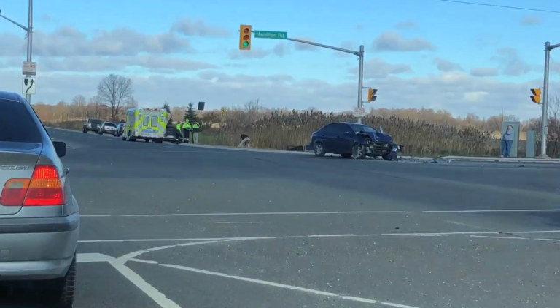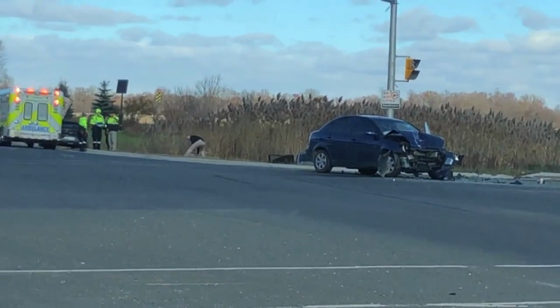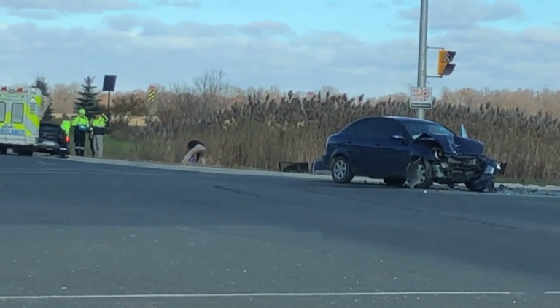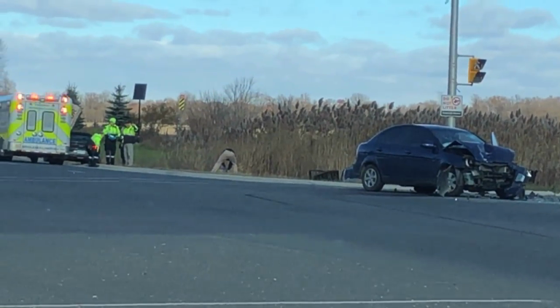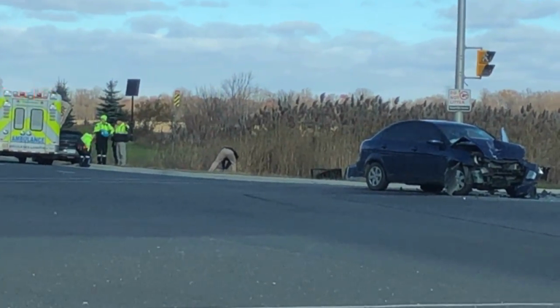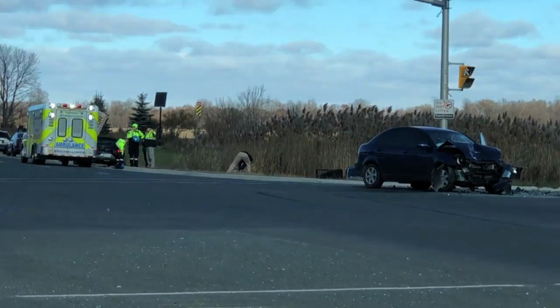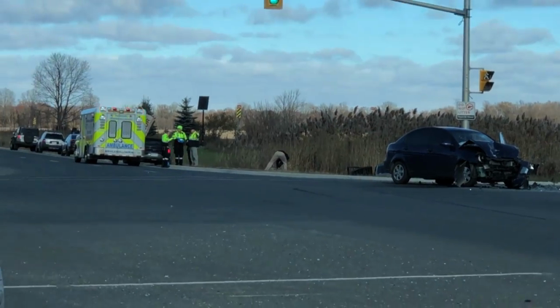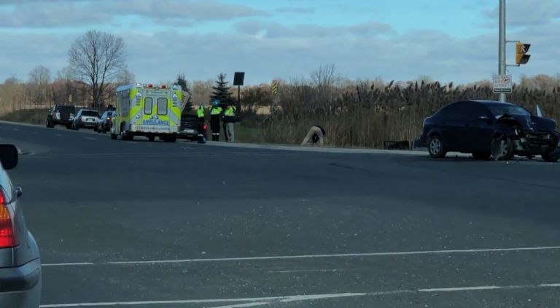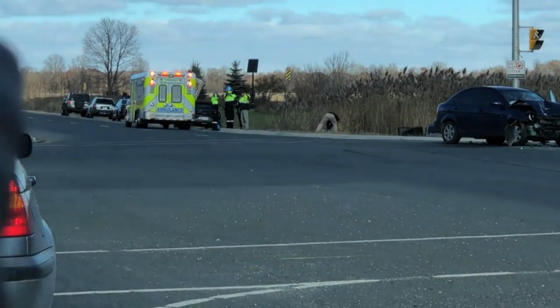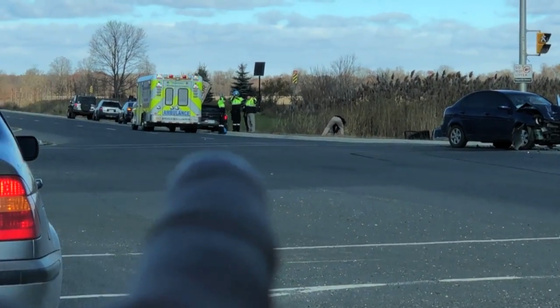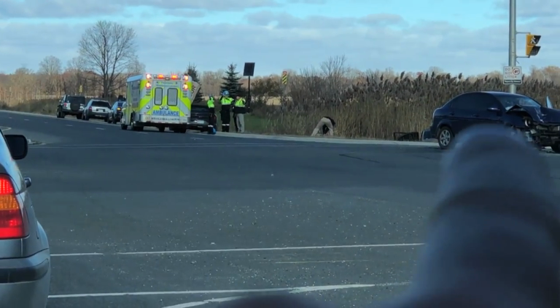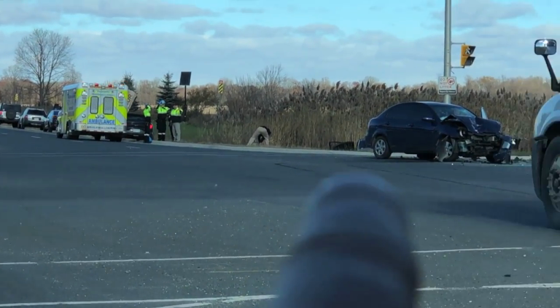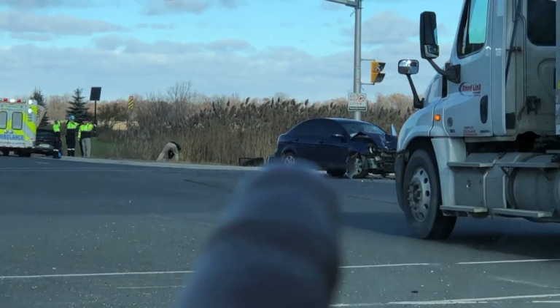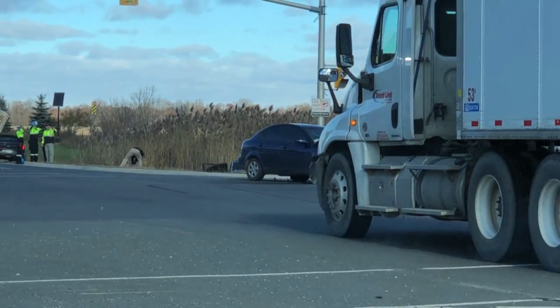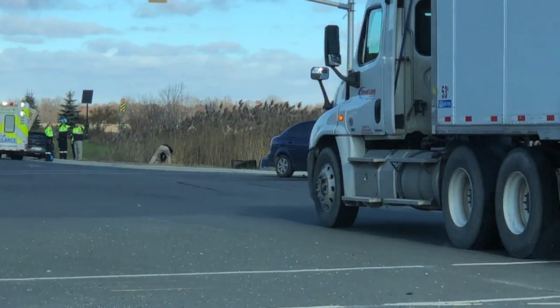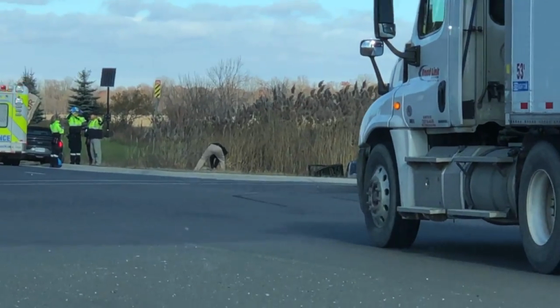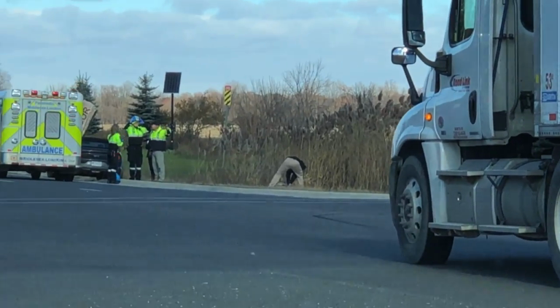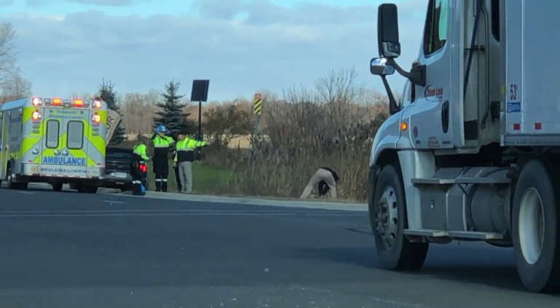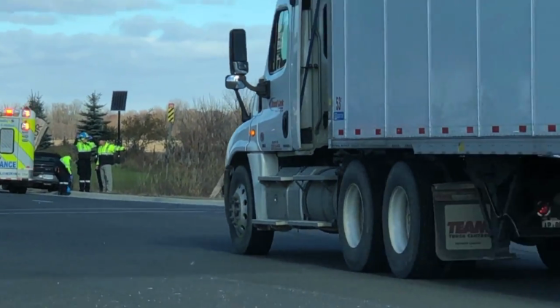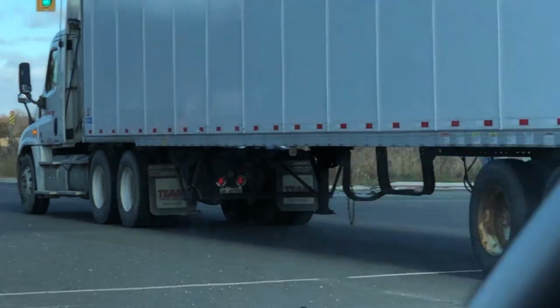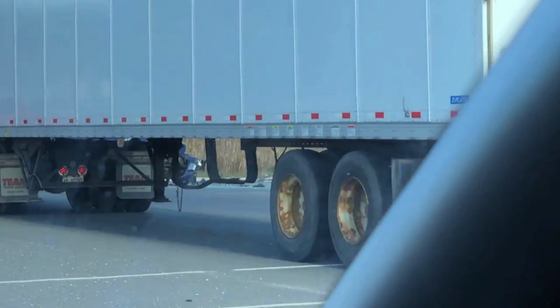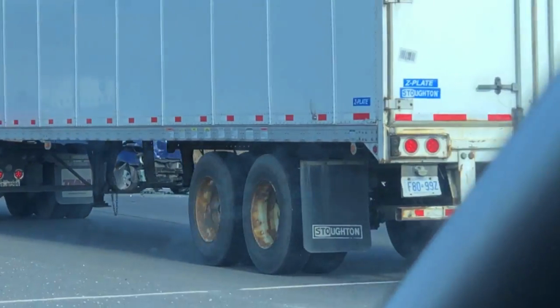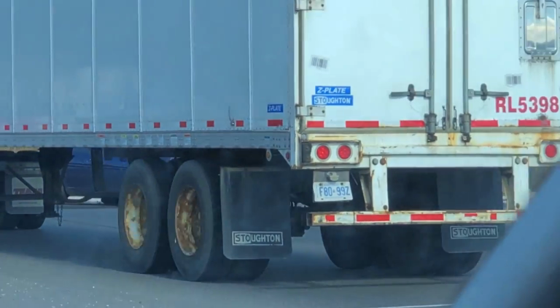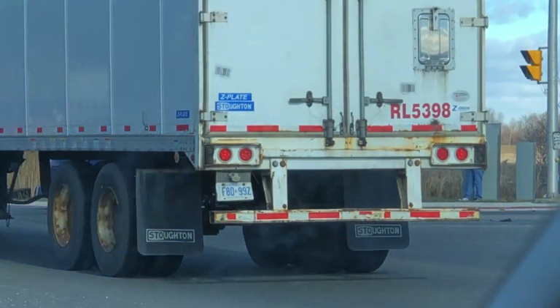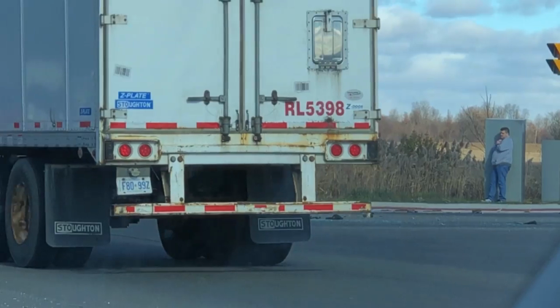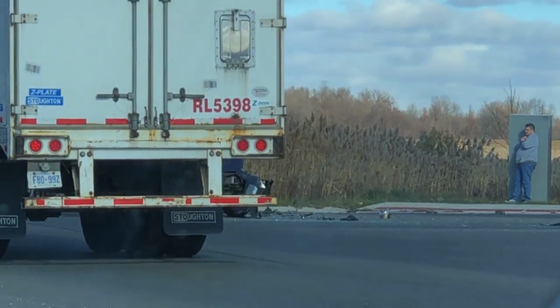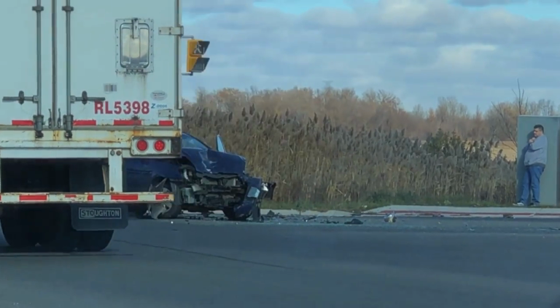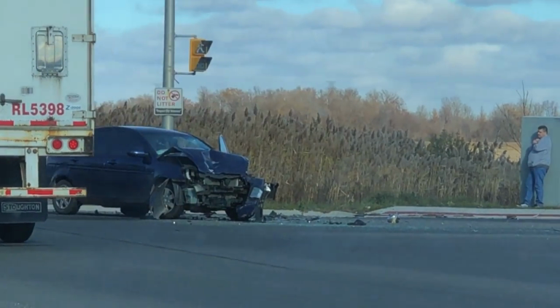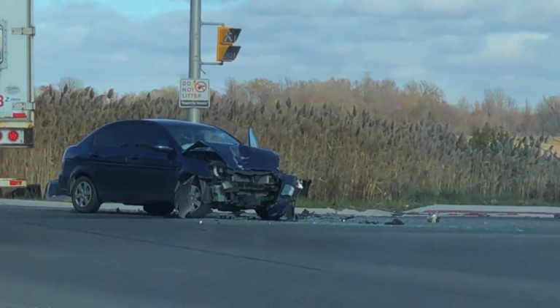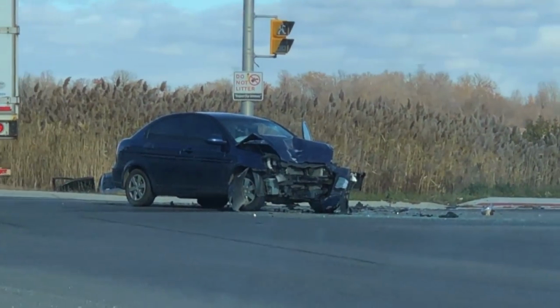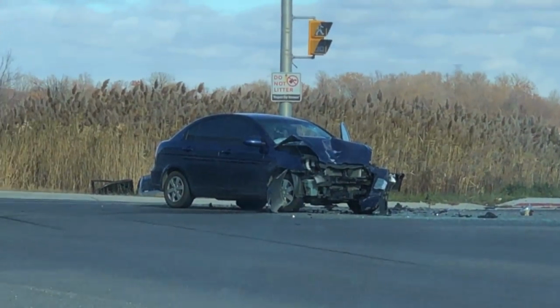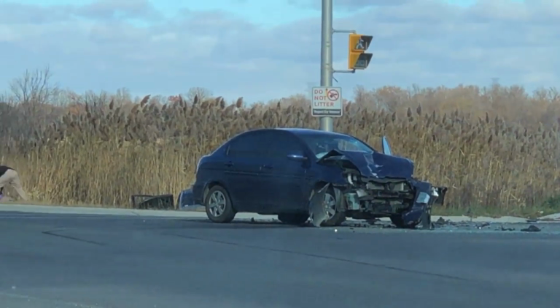Look at this — someone got mucked, there's a Mustang in the ditch right here. That guy looks like he's puking. Someone must have just pulled out on a red light — oh, that sucks.